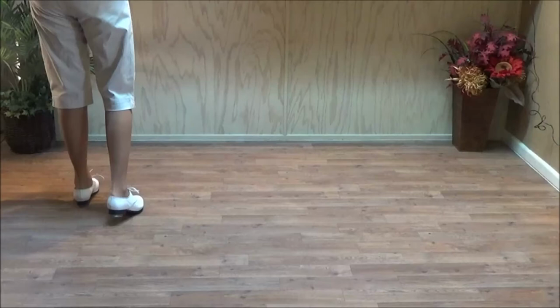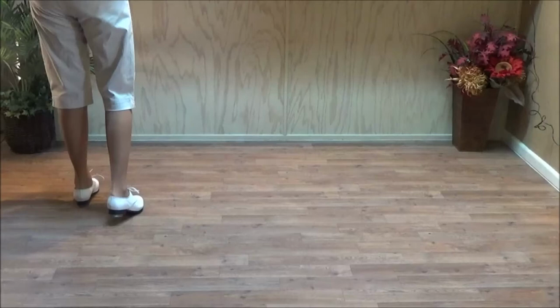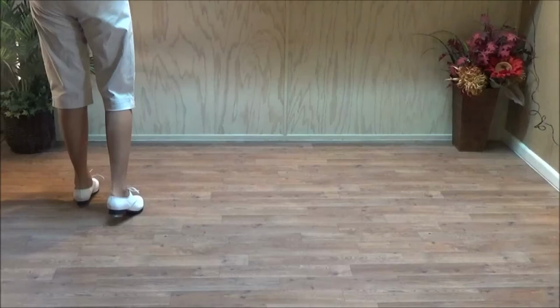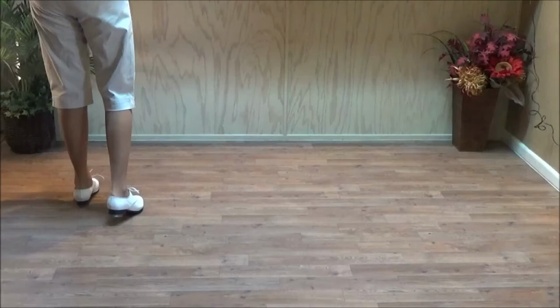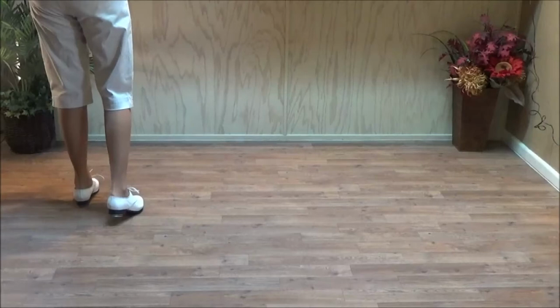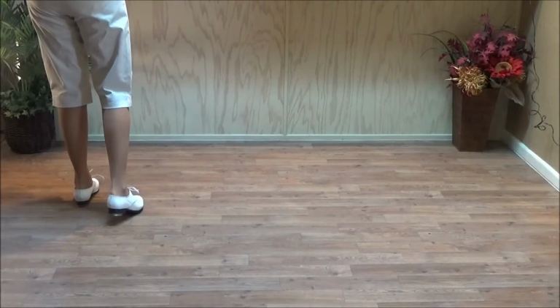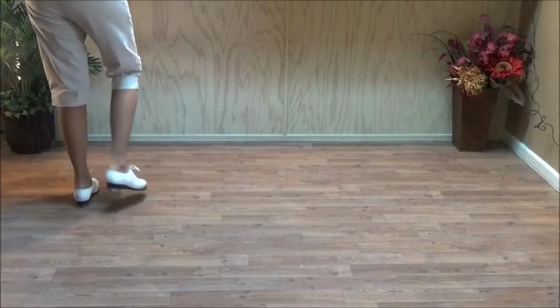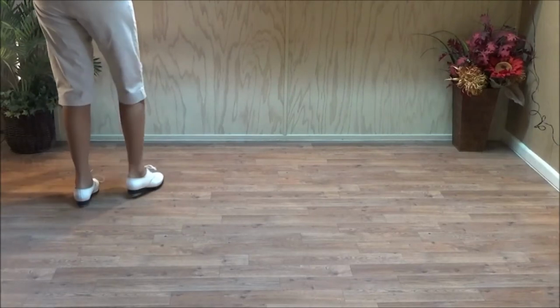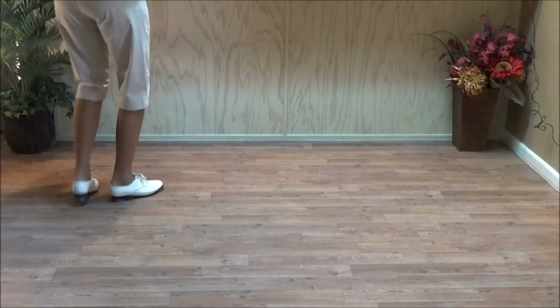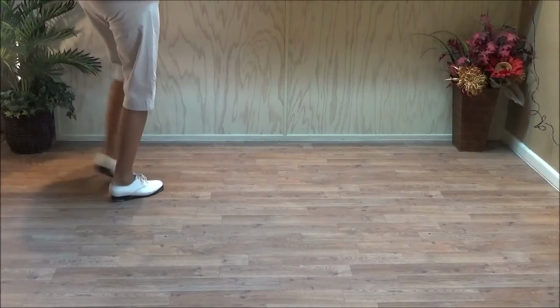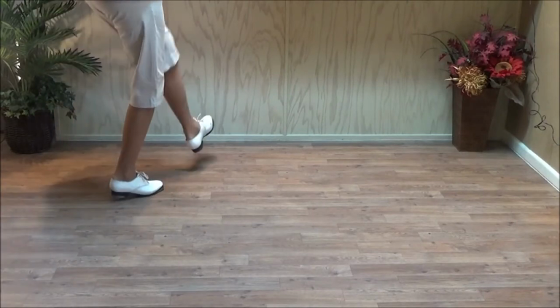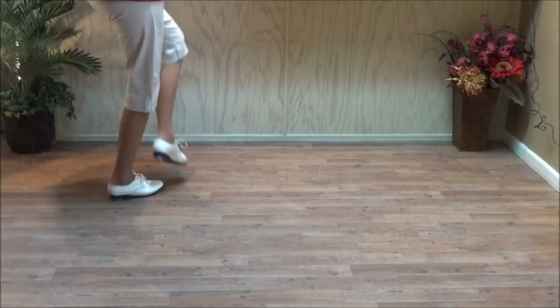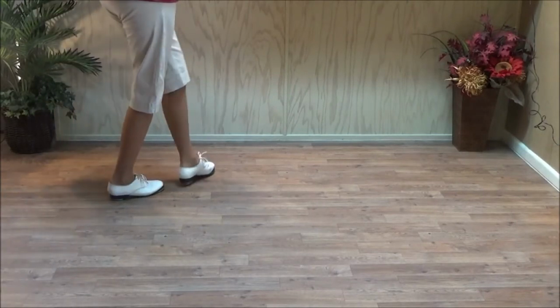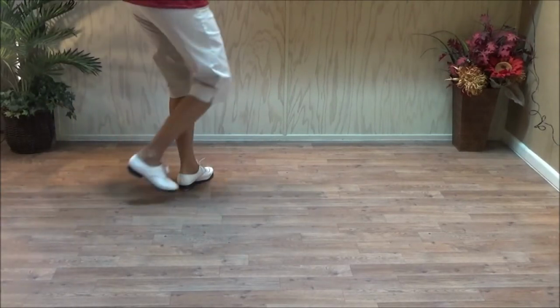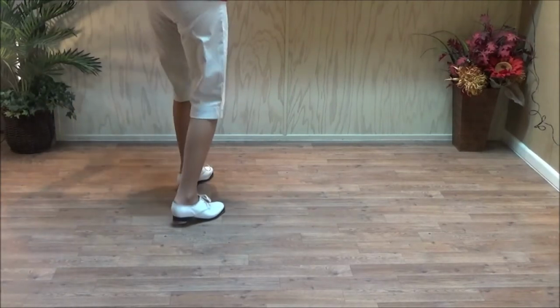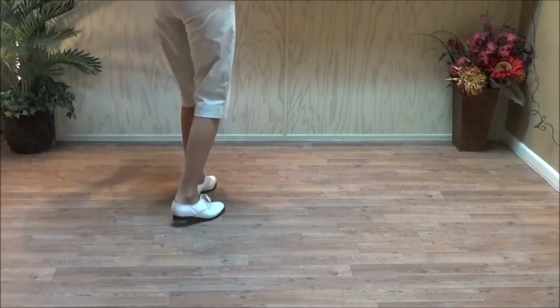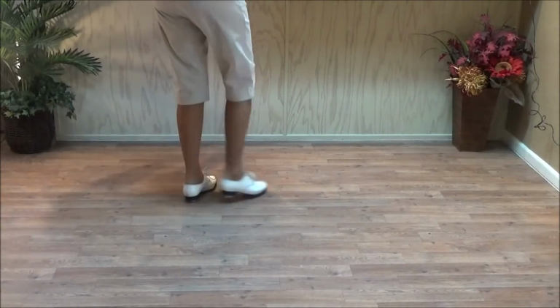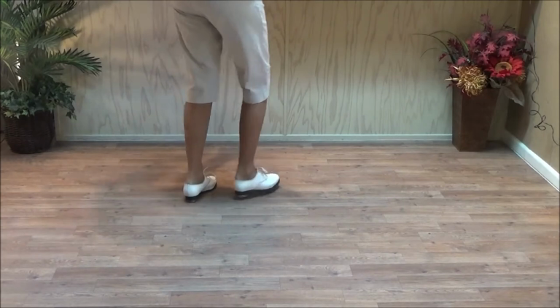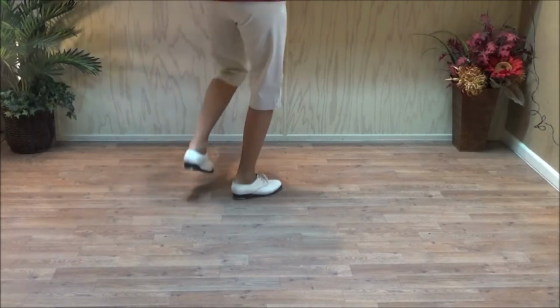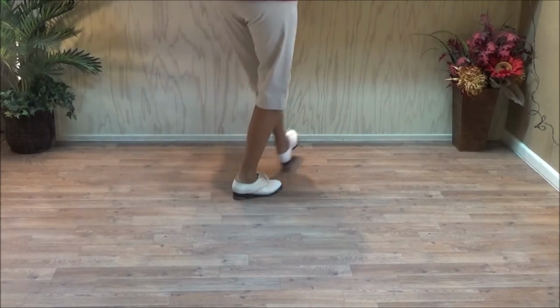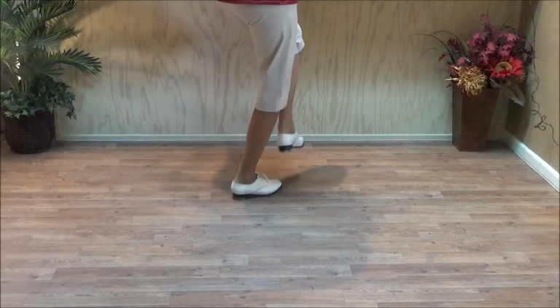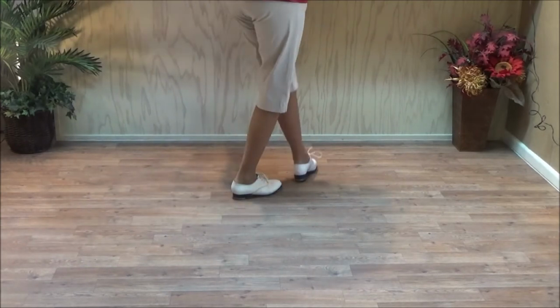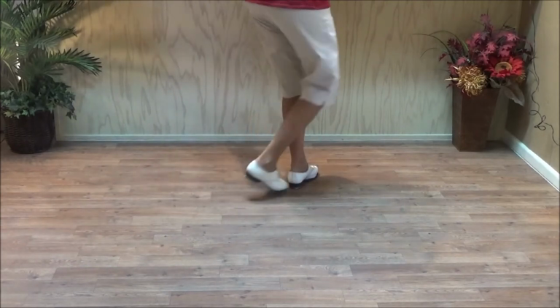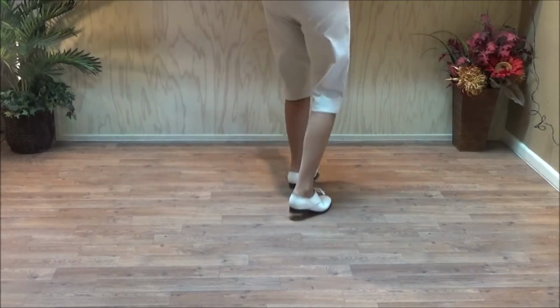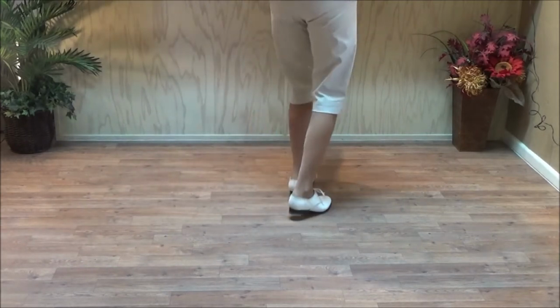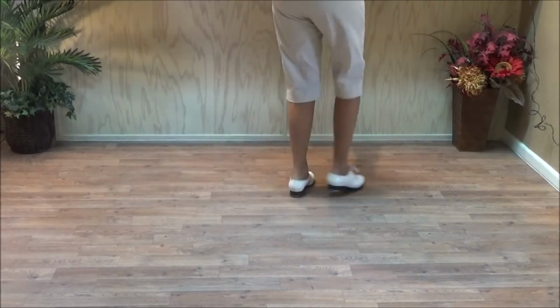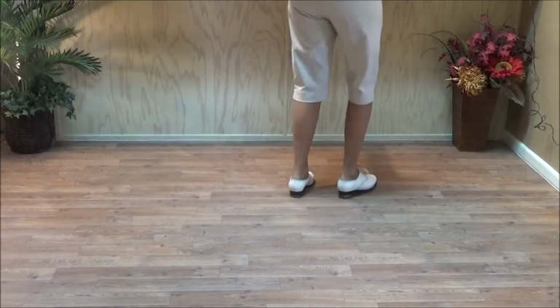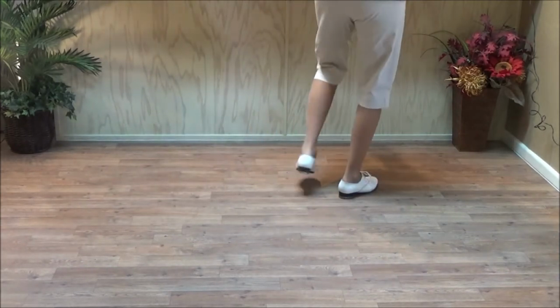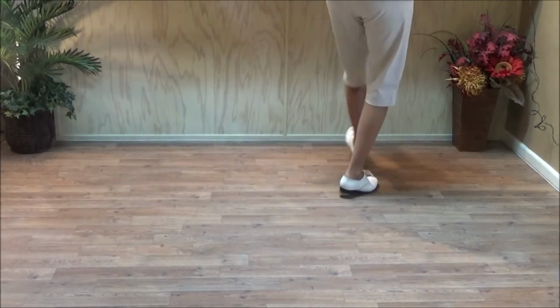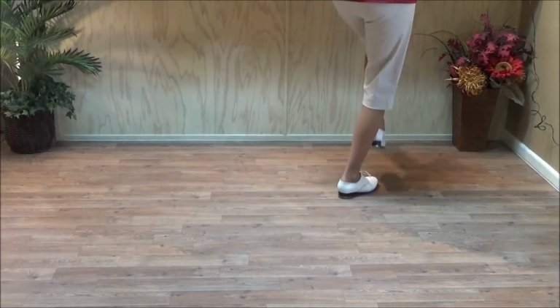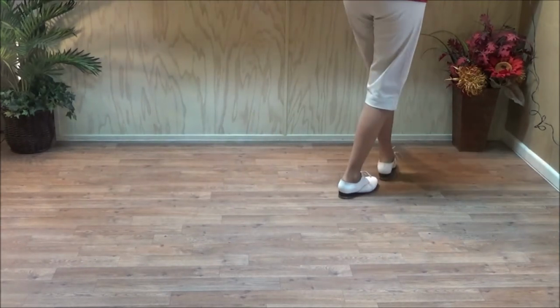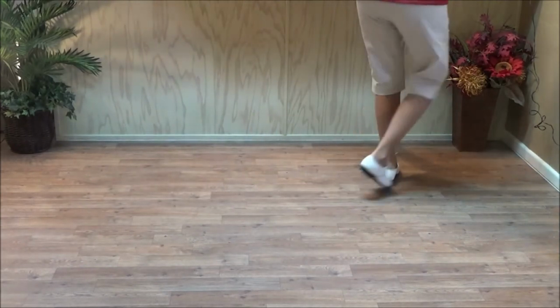Three brush overs to the right. Double step, brush across, and a basic. Double step, brush across. I can't go very far. And a triple.